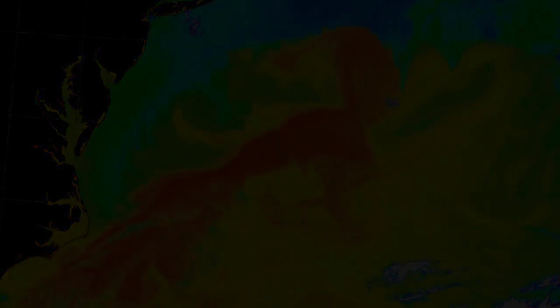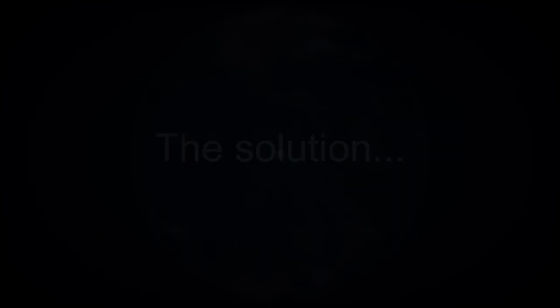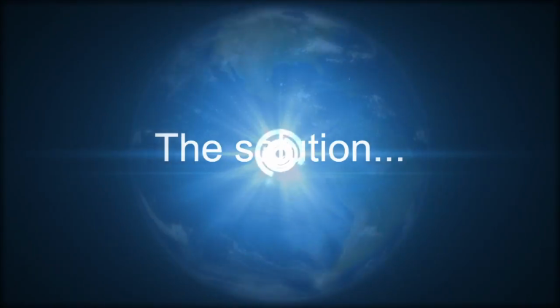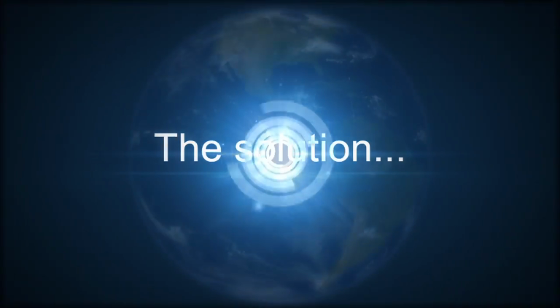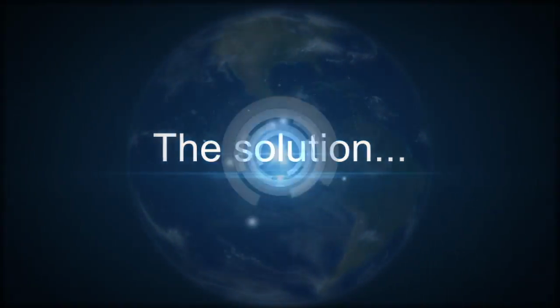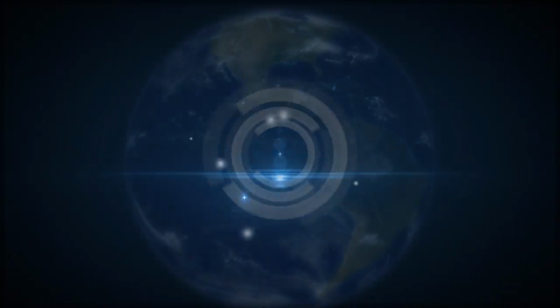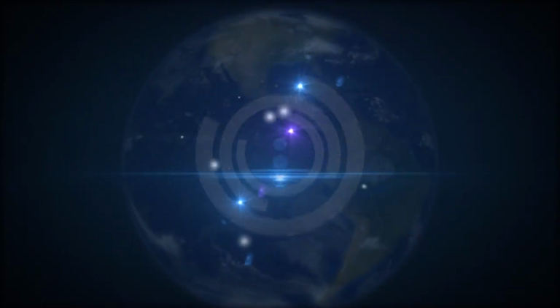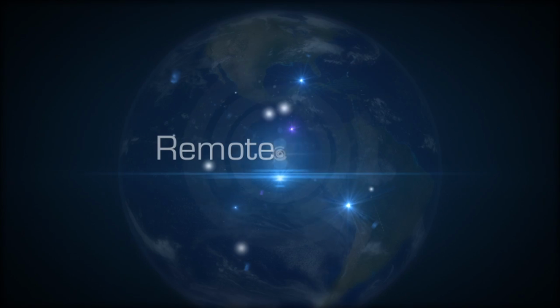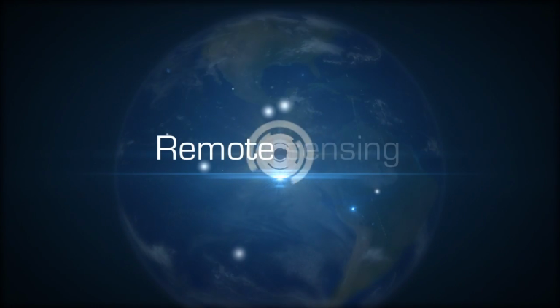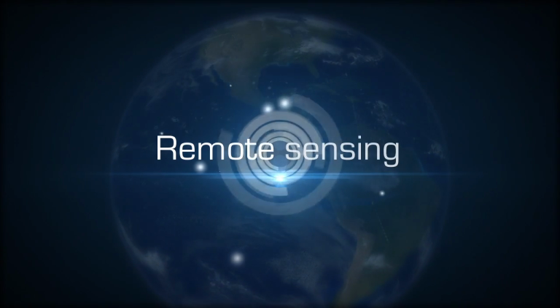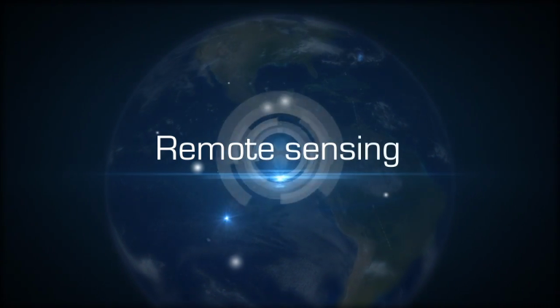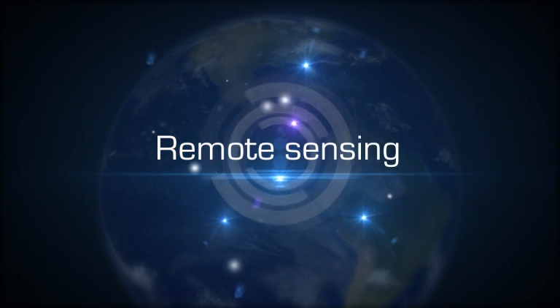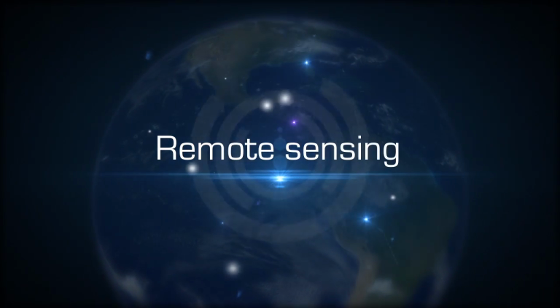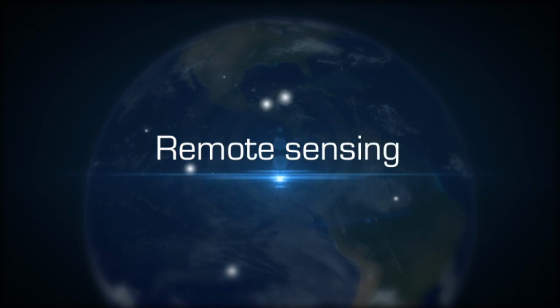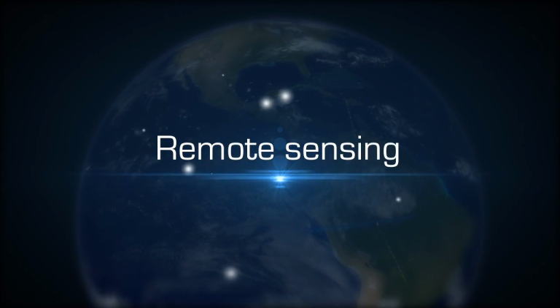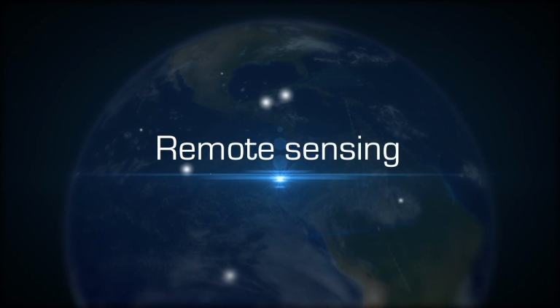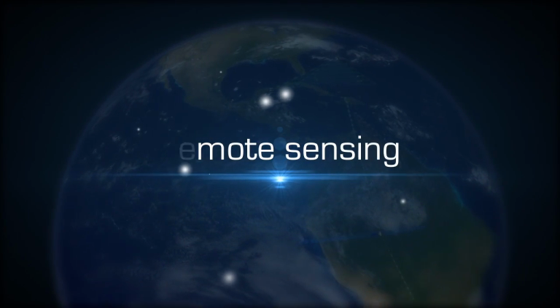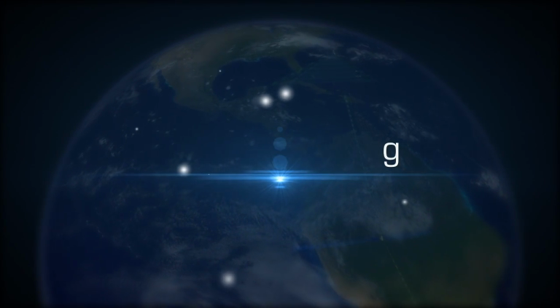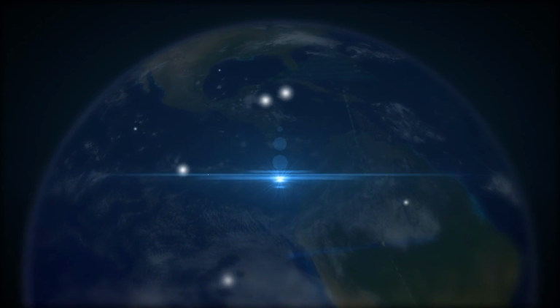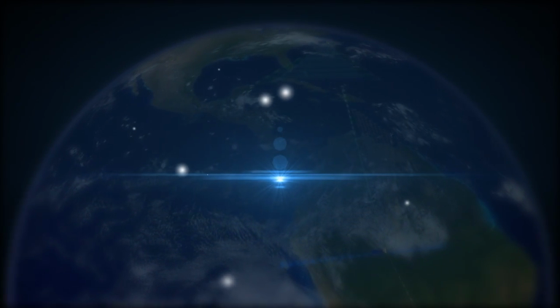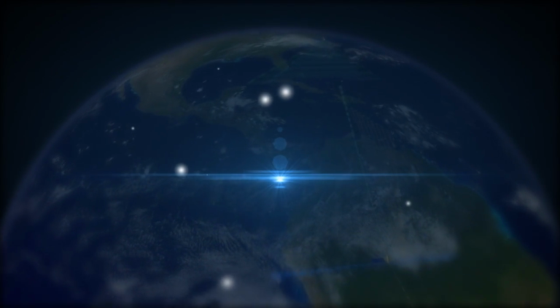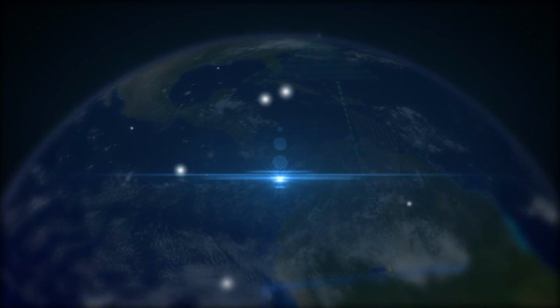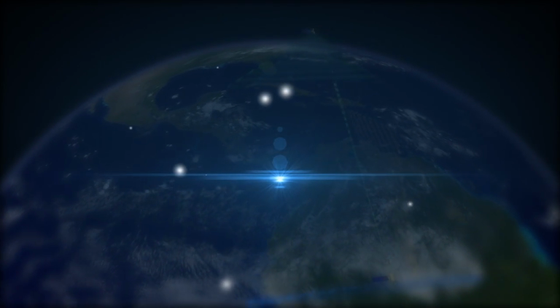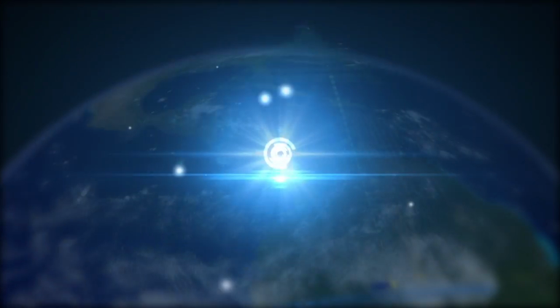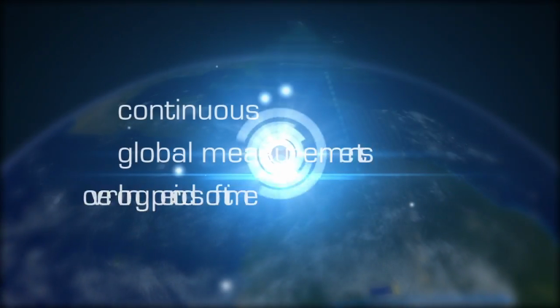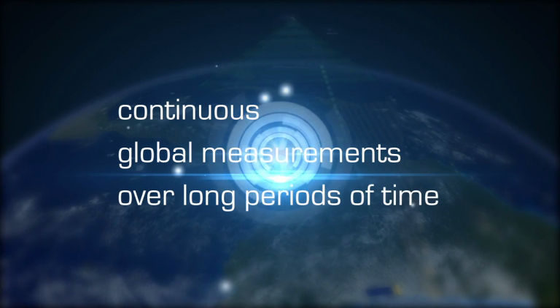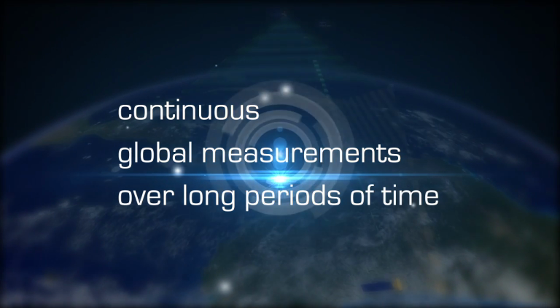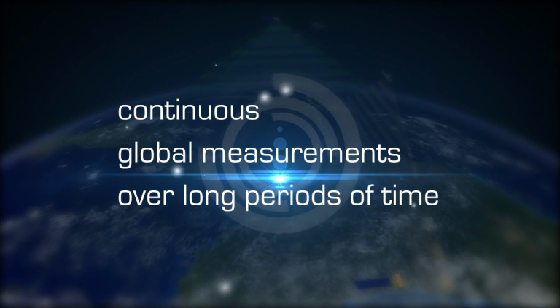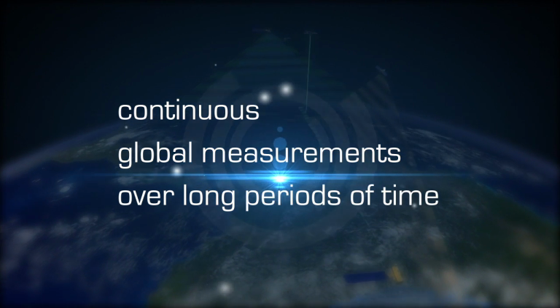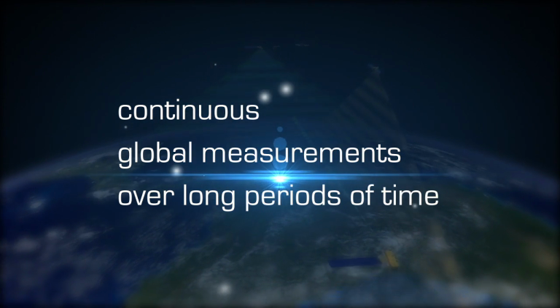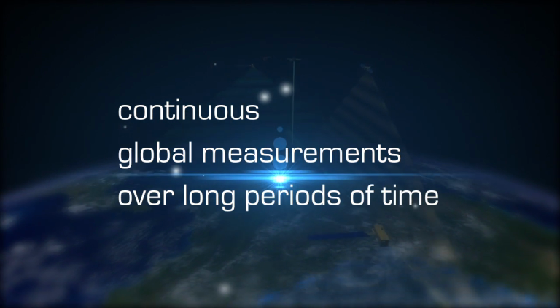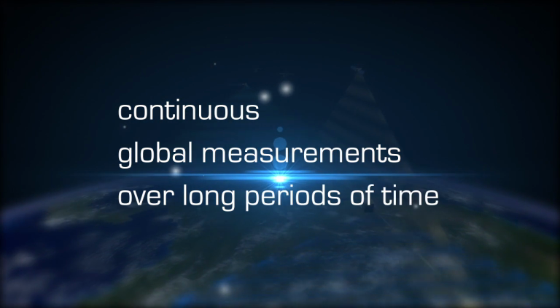The solution? Remote sensing — flying extremely precise instruments in space that orbit the Earth and collect continuous global measurements over long periods of time.